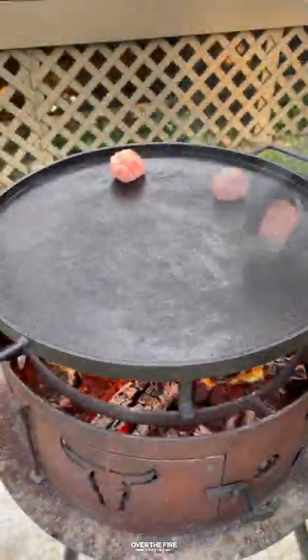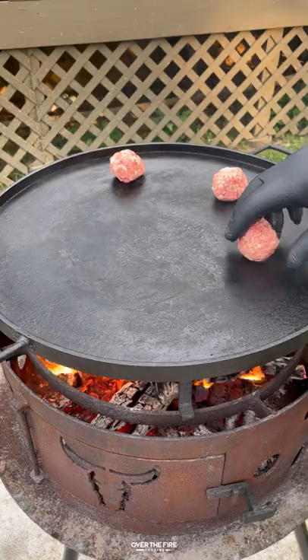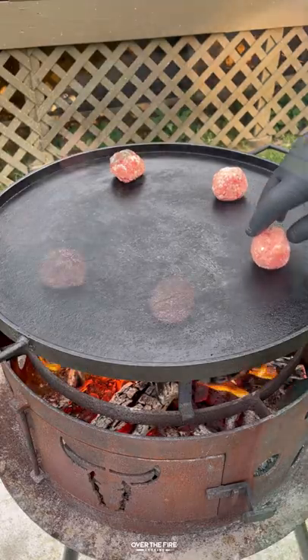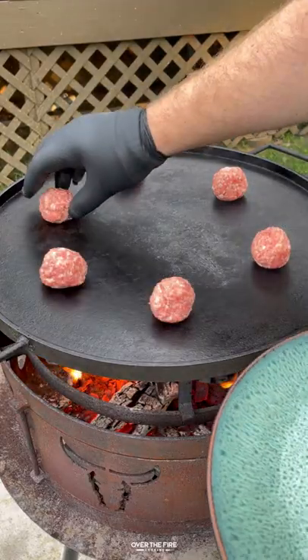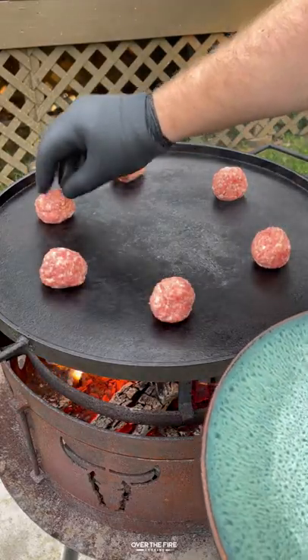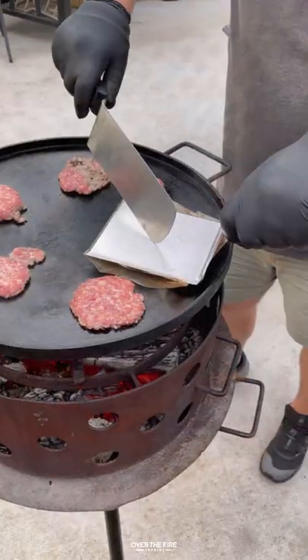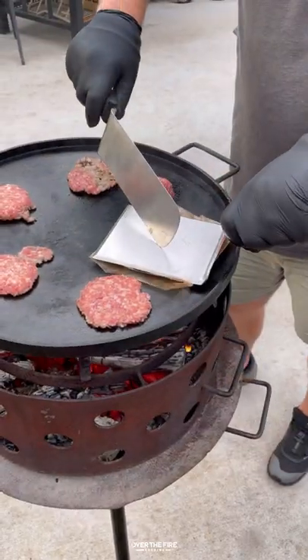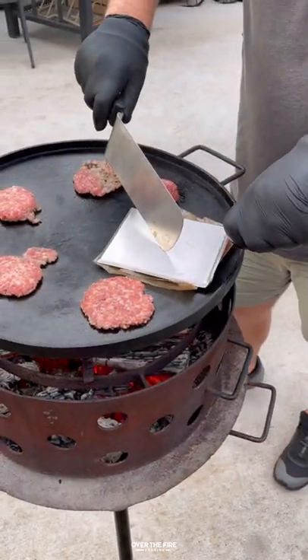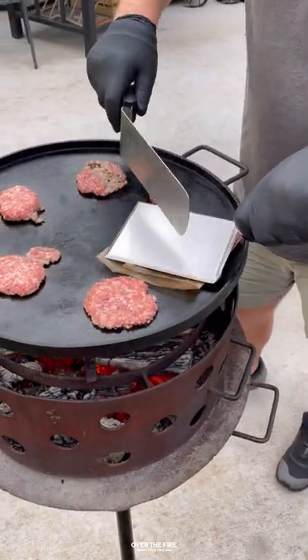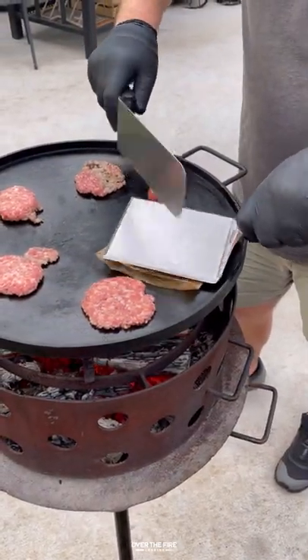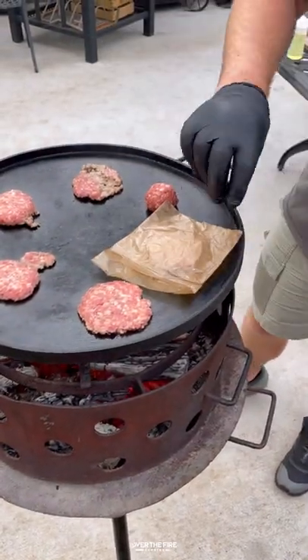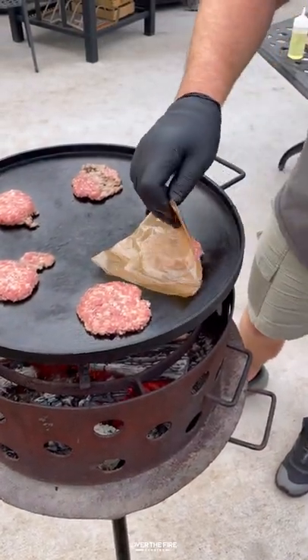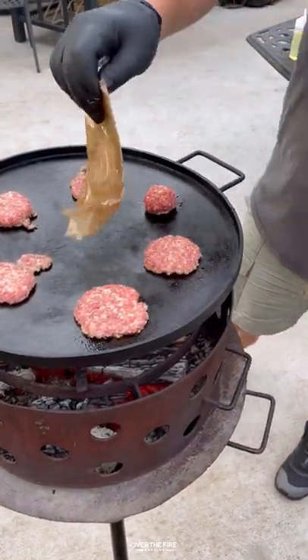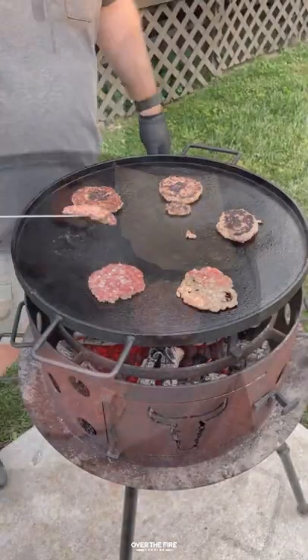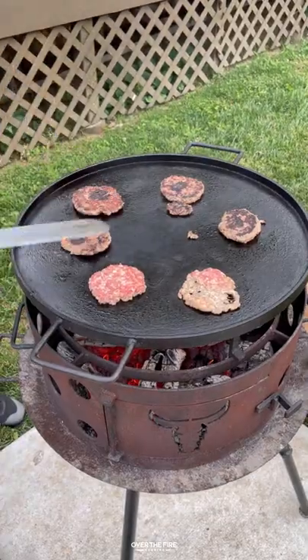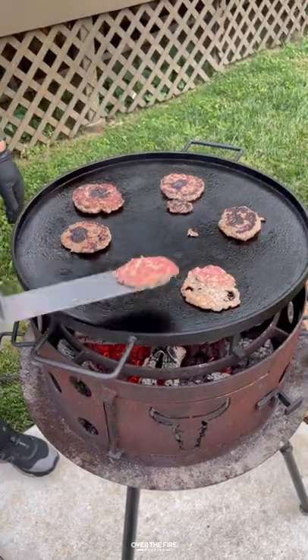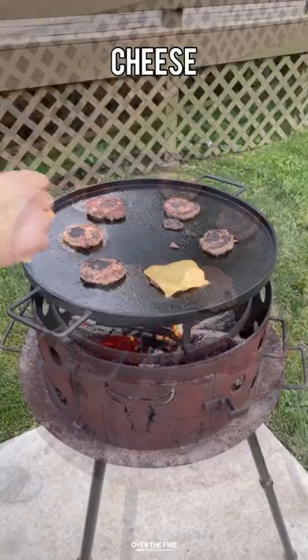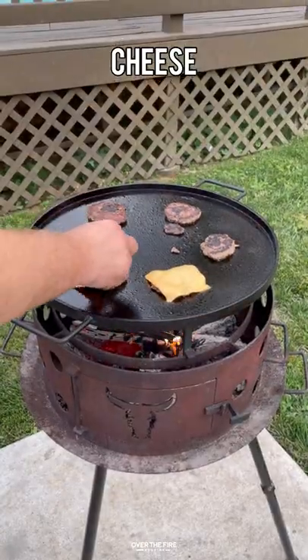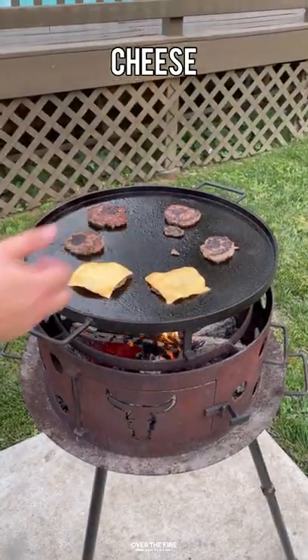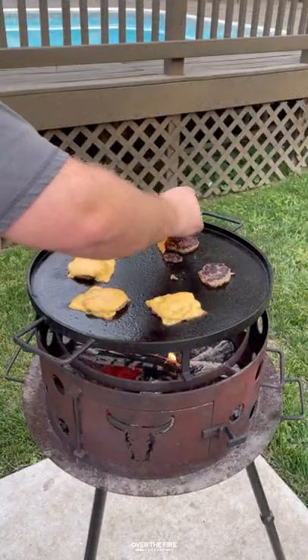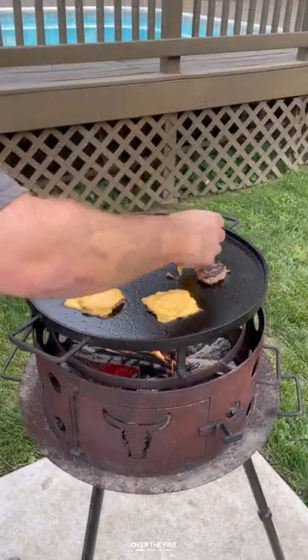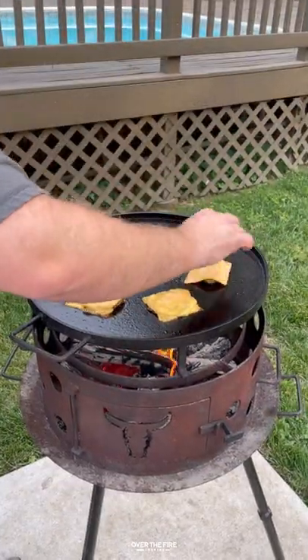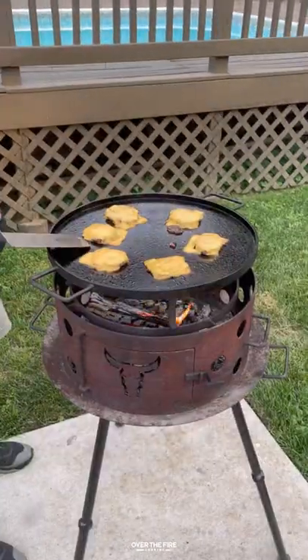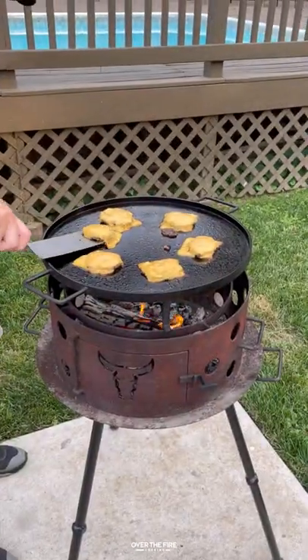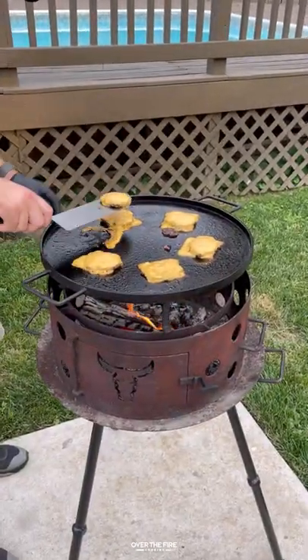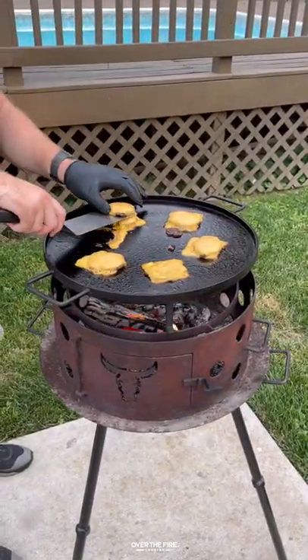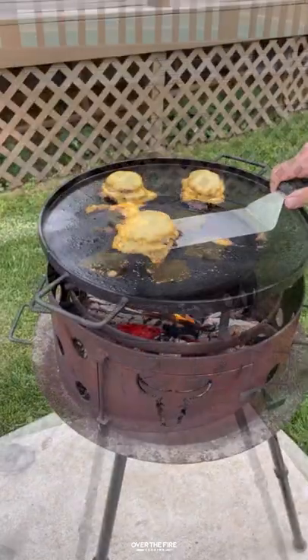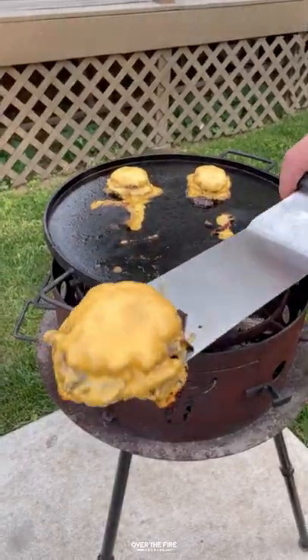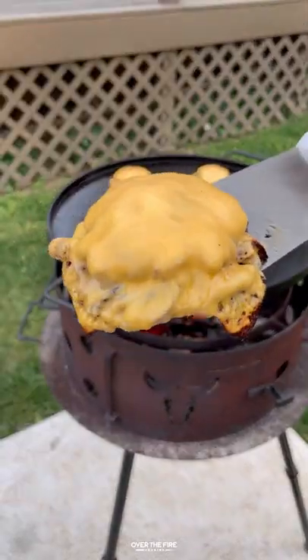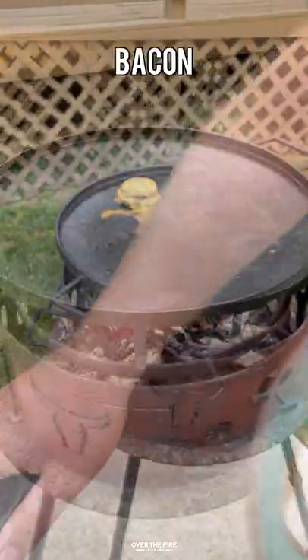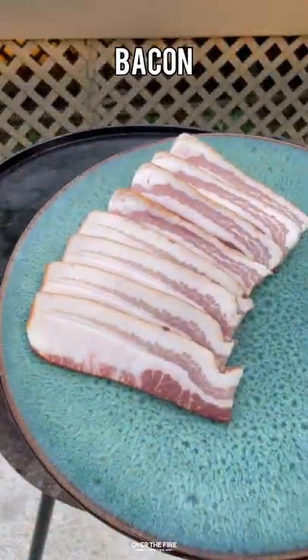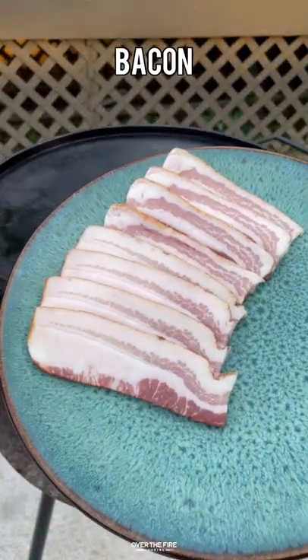I'm gonna add some breakfast sausage onto the skillet and we're gonna smash these guys like smash burgers, flipping them over, topping them off with some cheese. We're gonna add them so they're double stacked, then pull them off and let them rest.